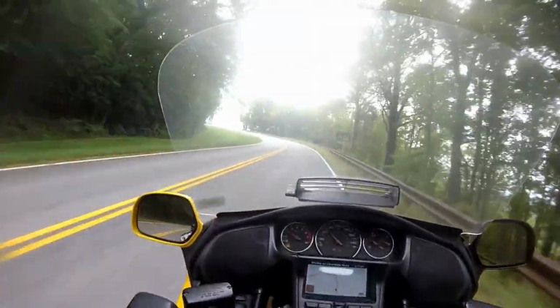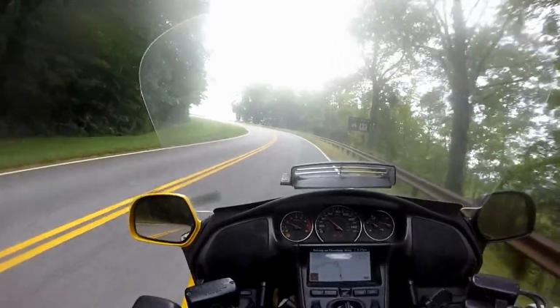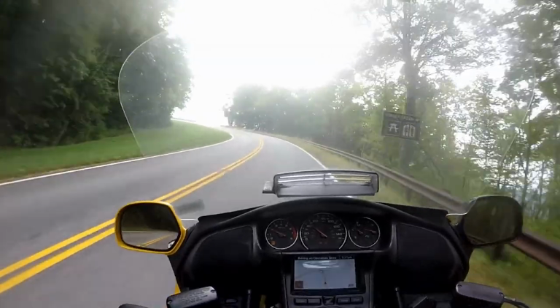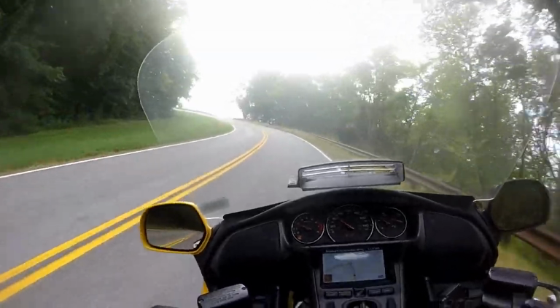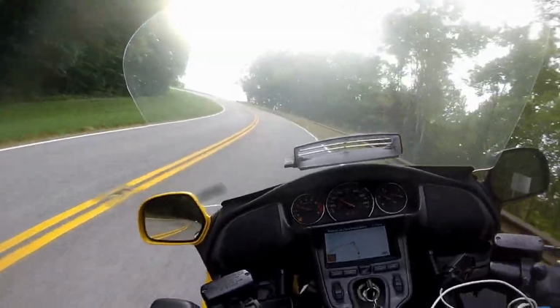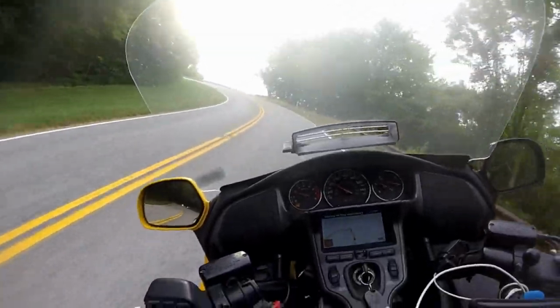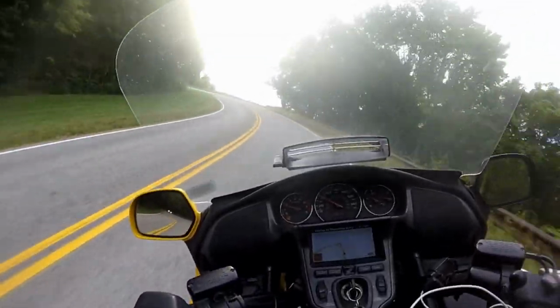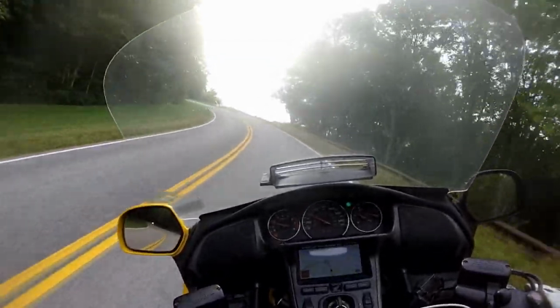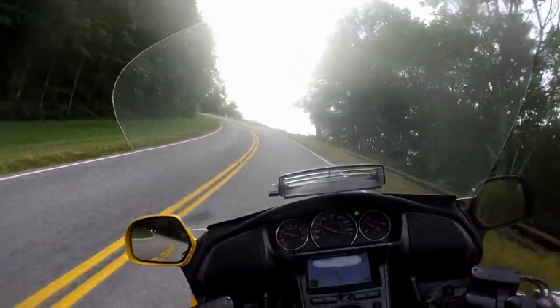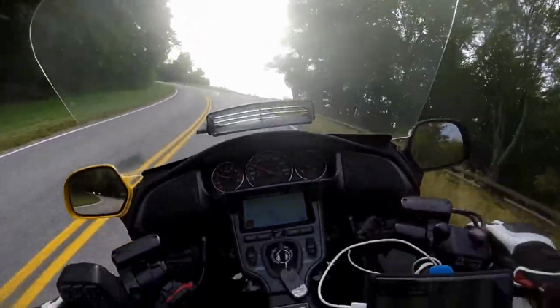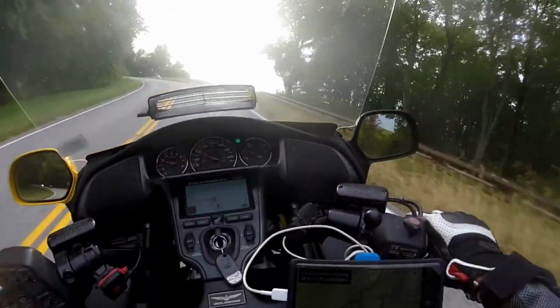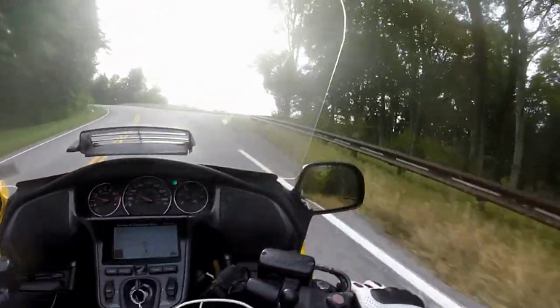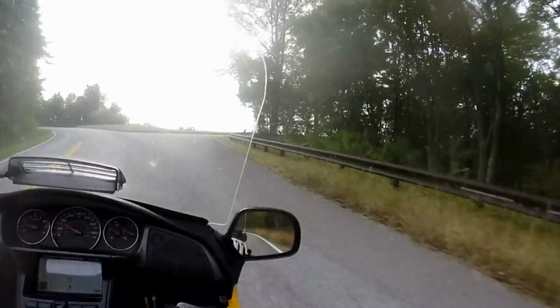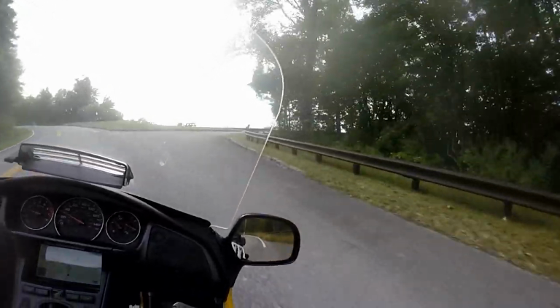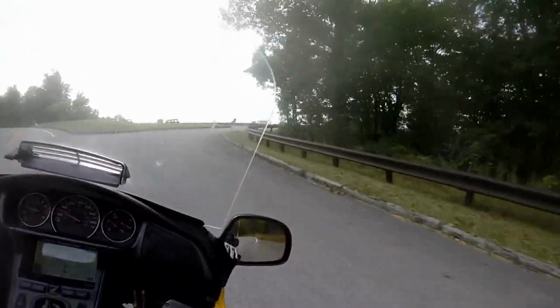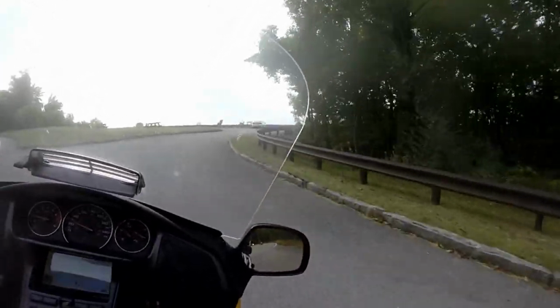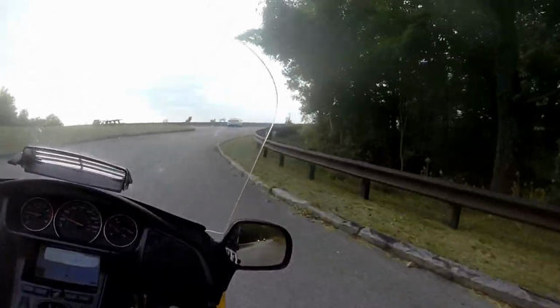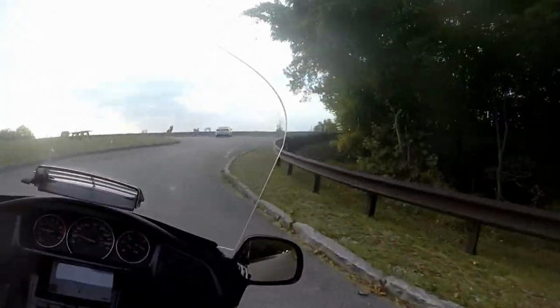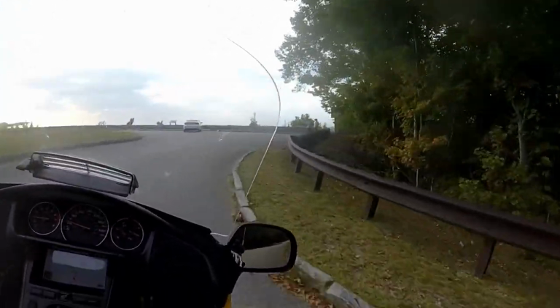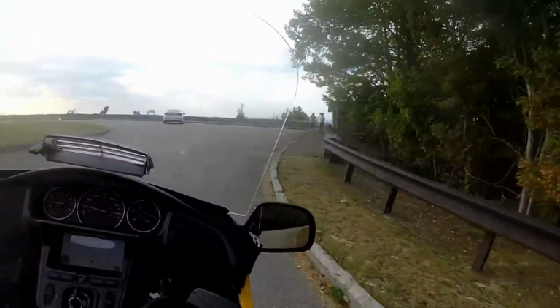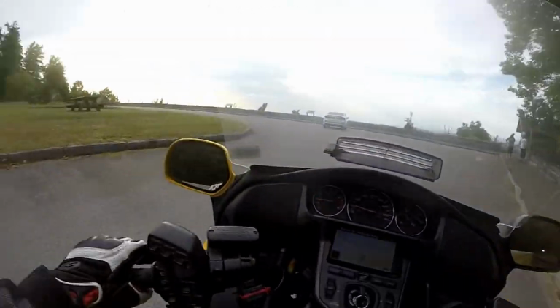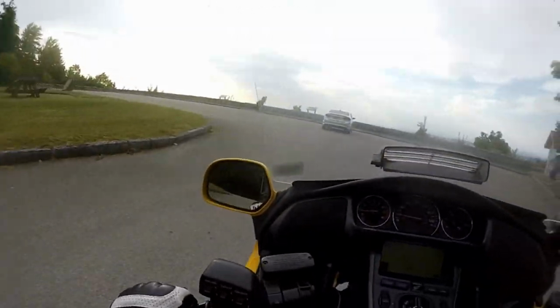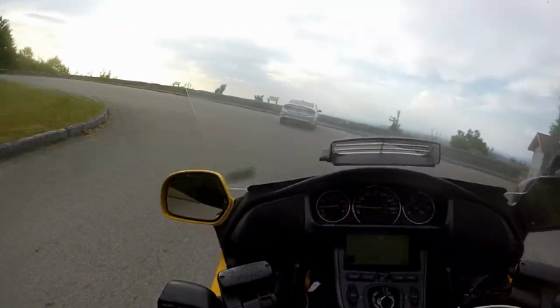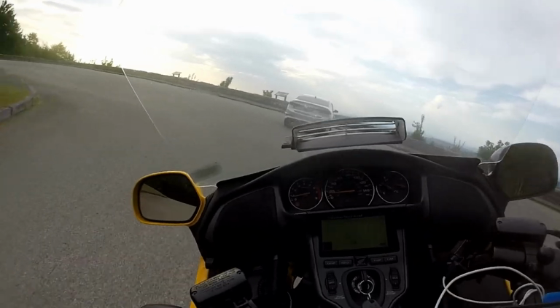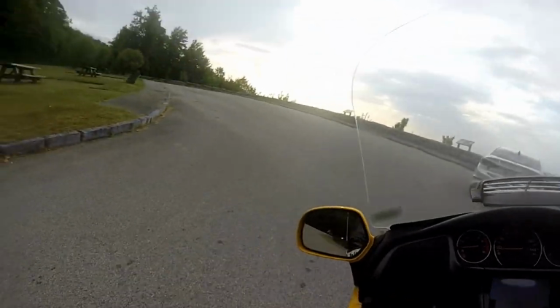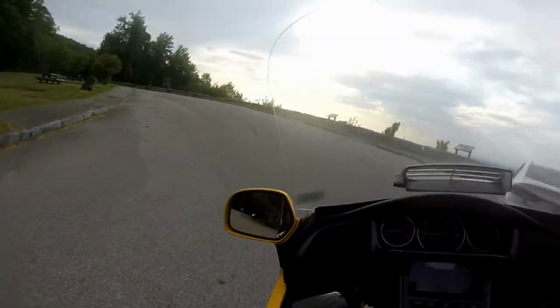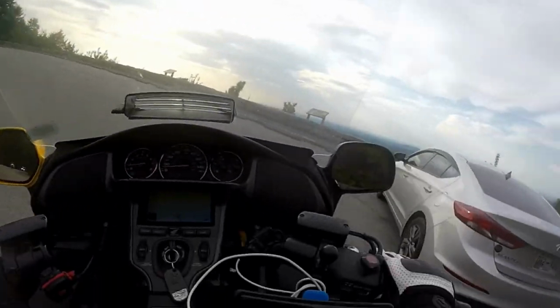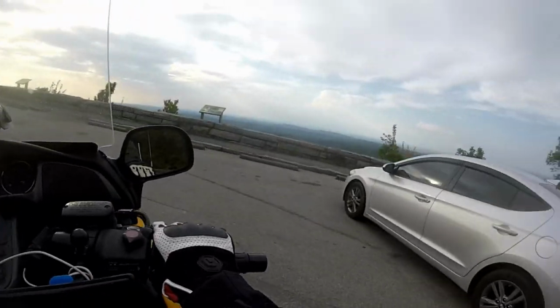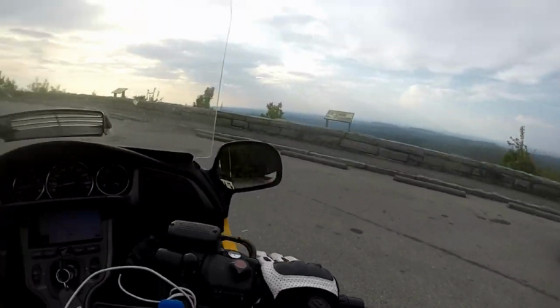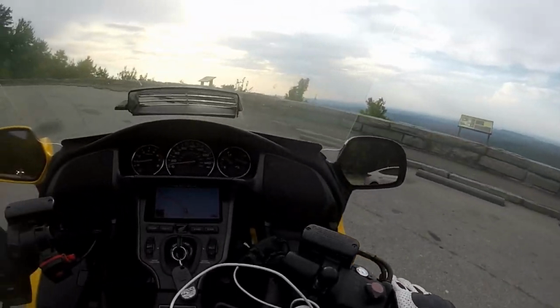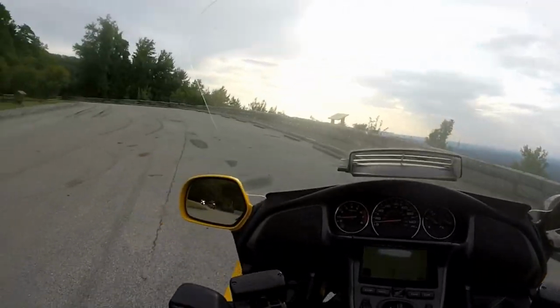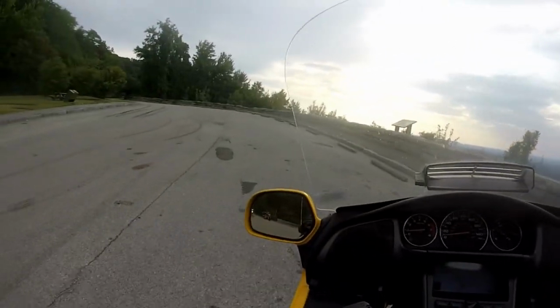I was pretty impressed with it. My first time I used it was for my trip up to the Smoky Mountains. I put it on, headed down the interstate to meet my dad and uncle for lunch, and it was rock solid. The thing did not move.